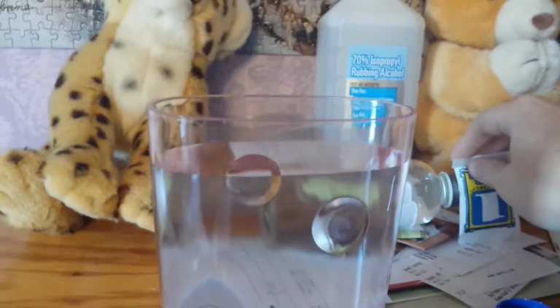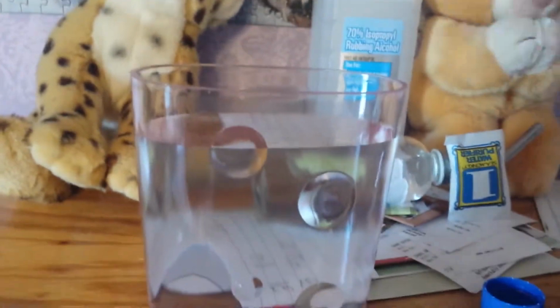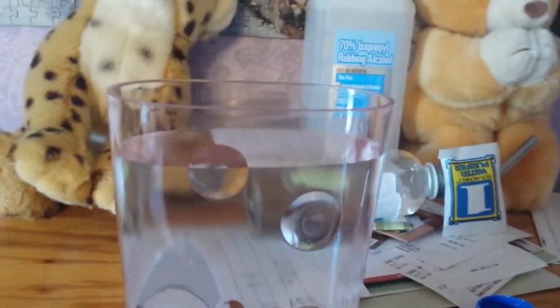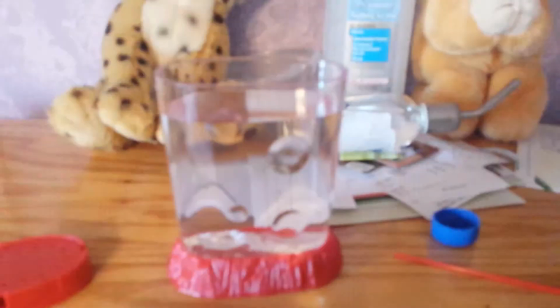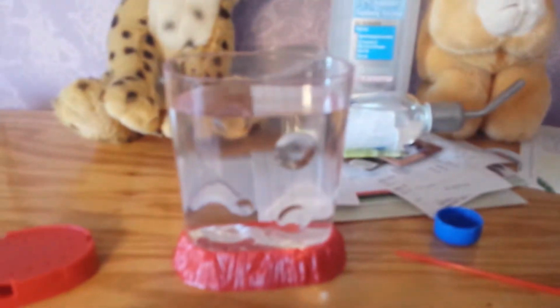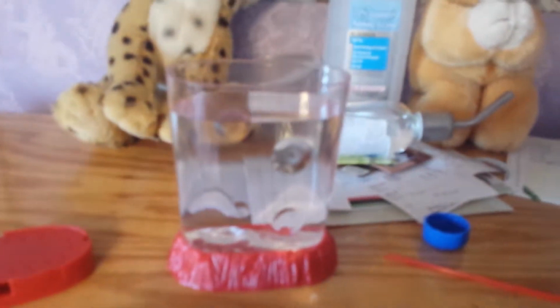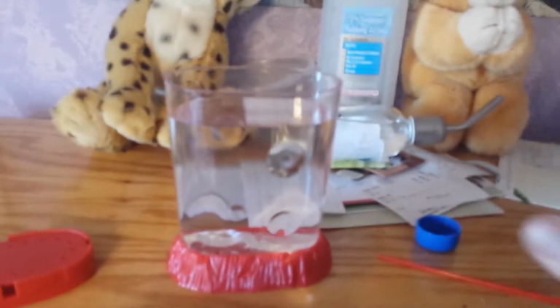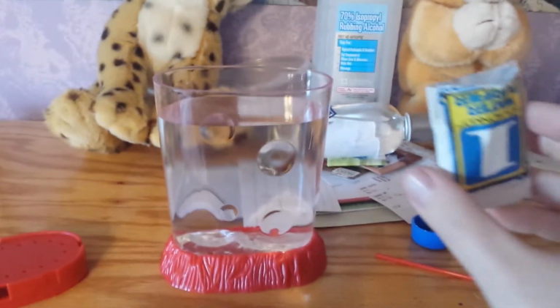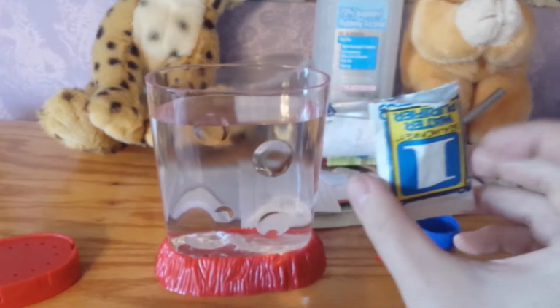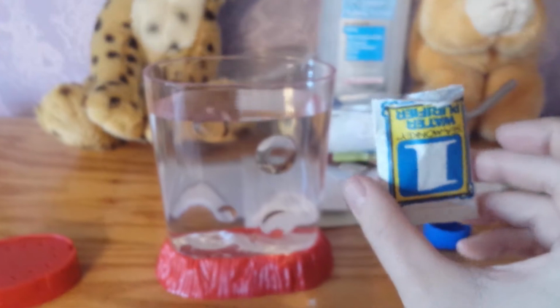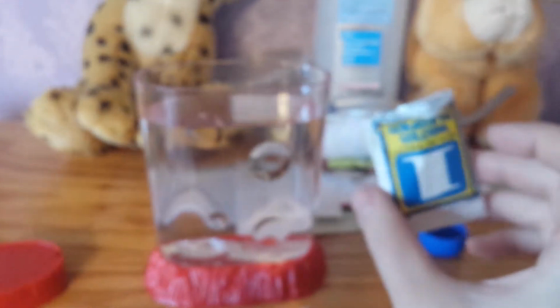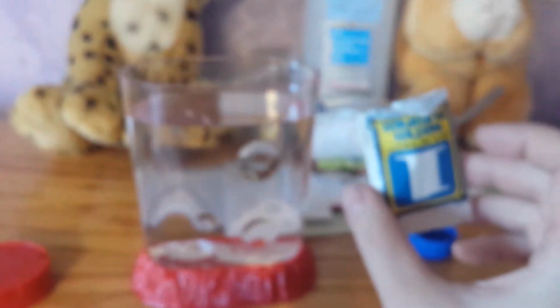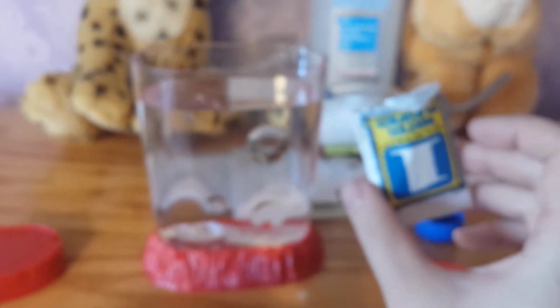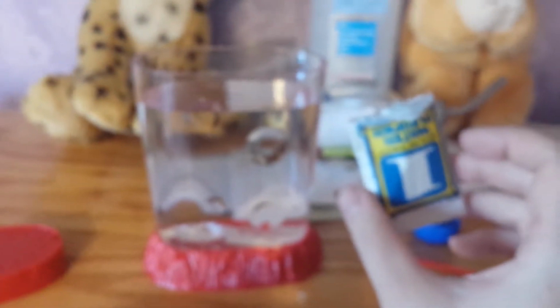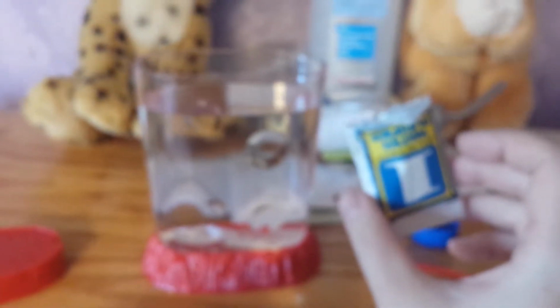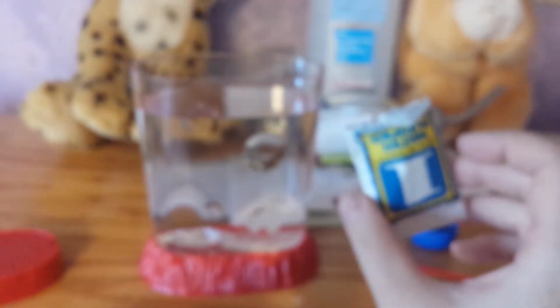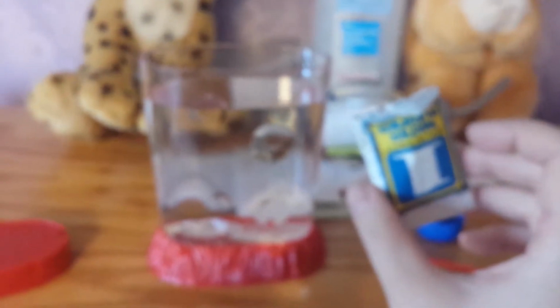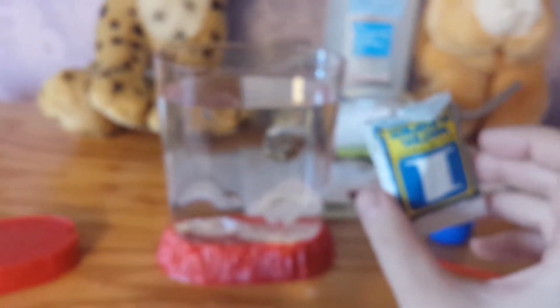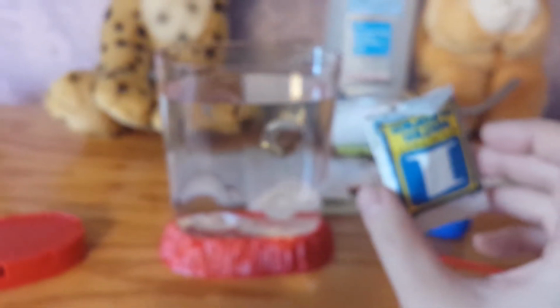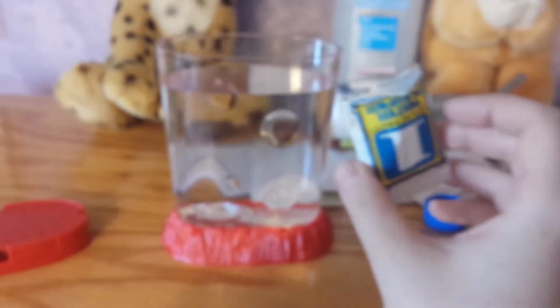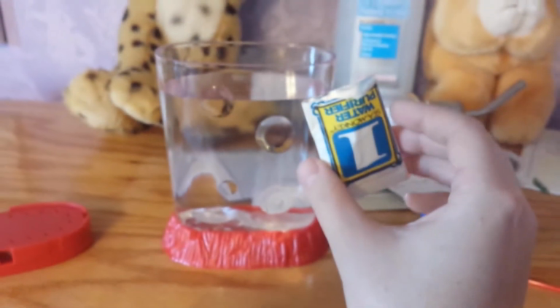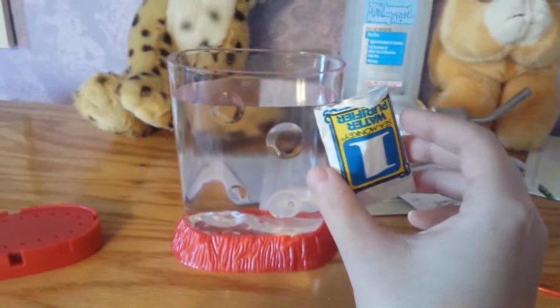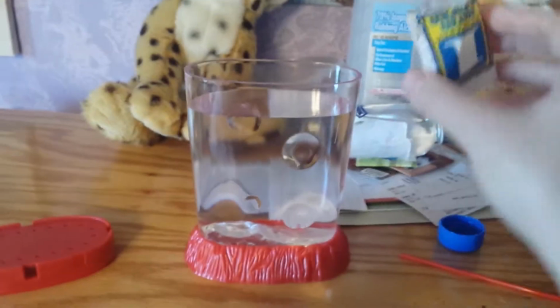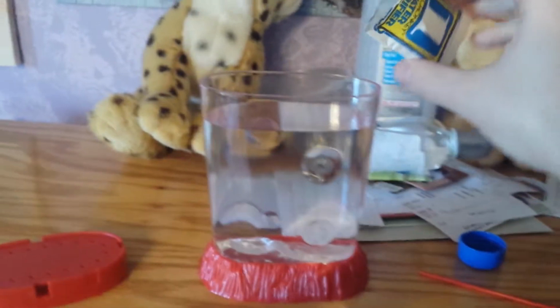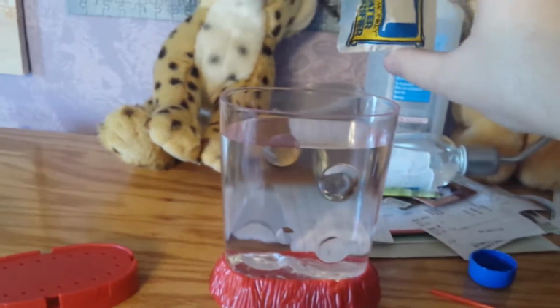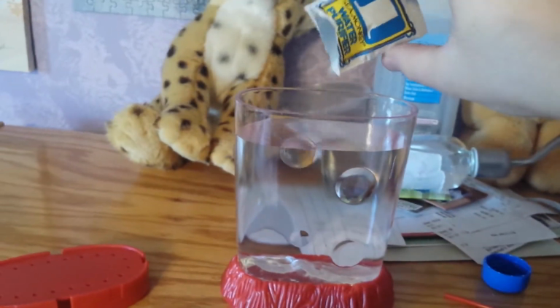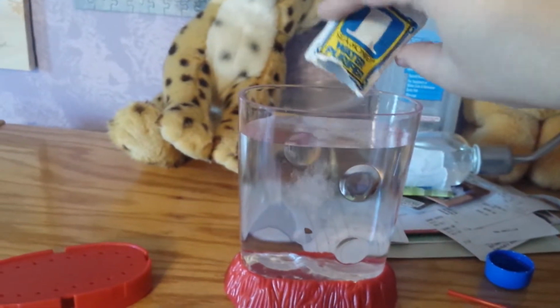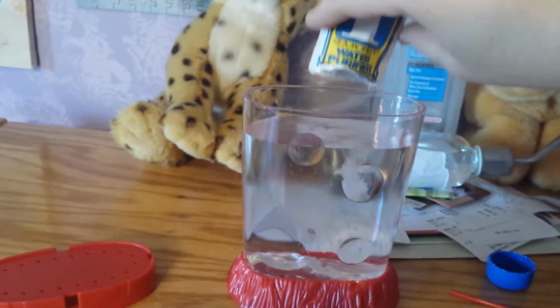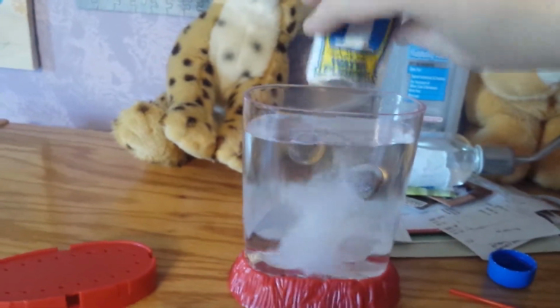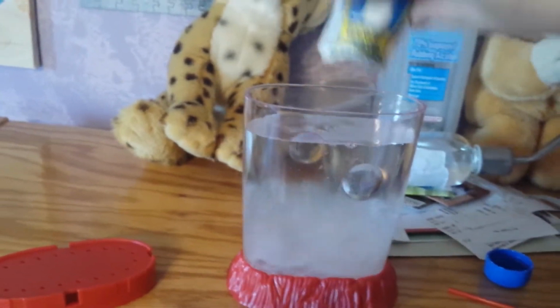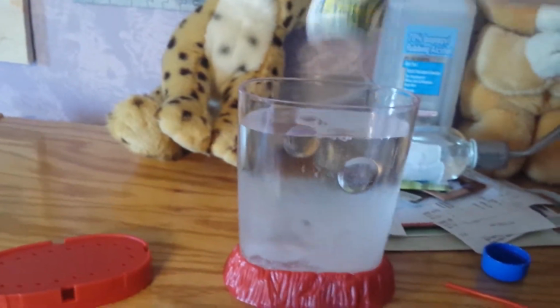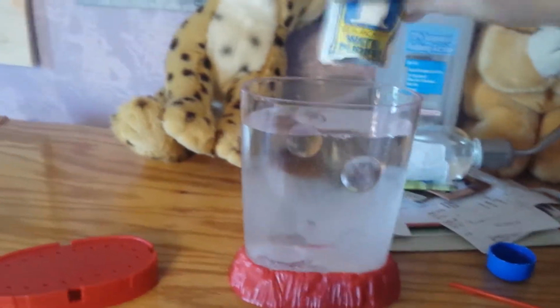I'm going to pause this real quick. Next we pour in this packet, which is the water purification, water purifier. There we go. You pour that in.